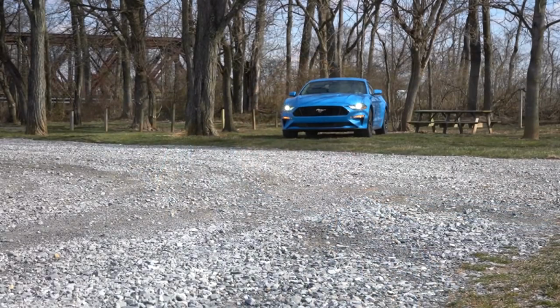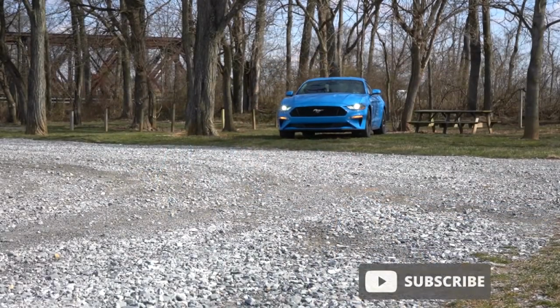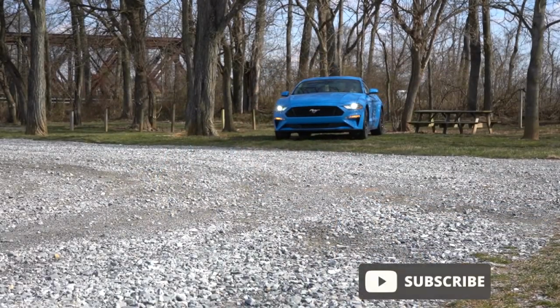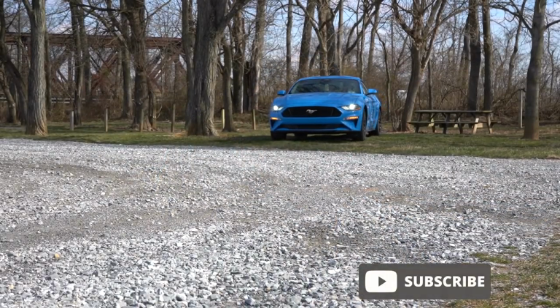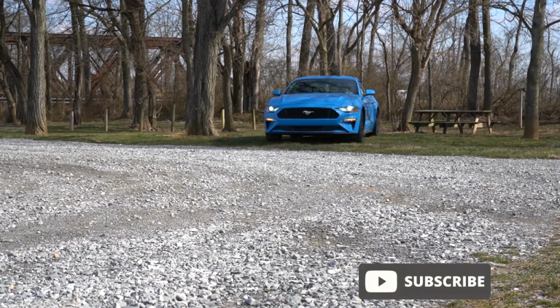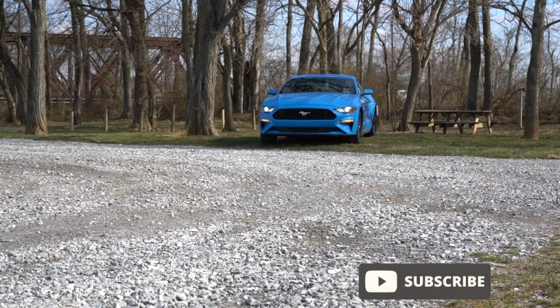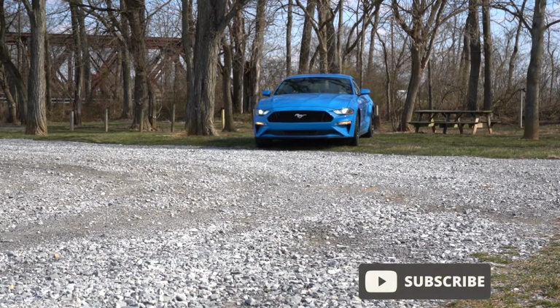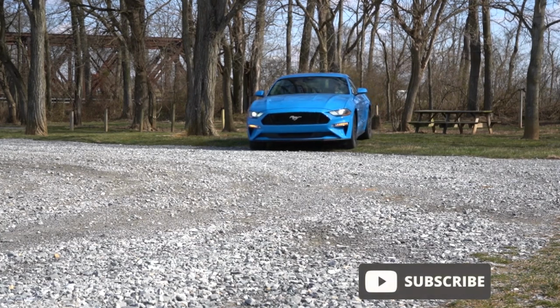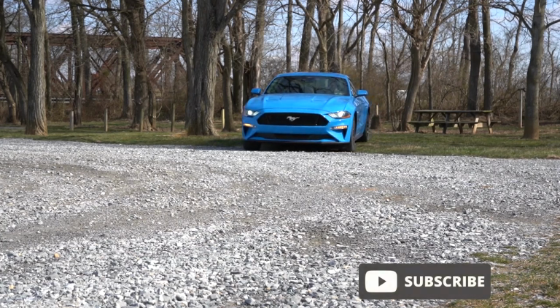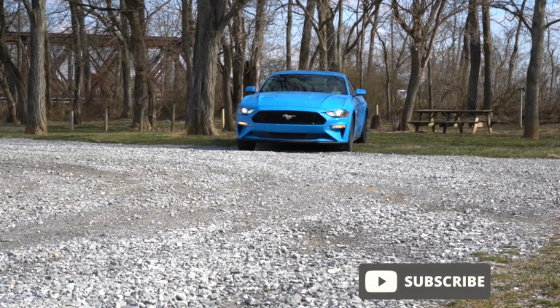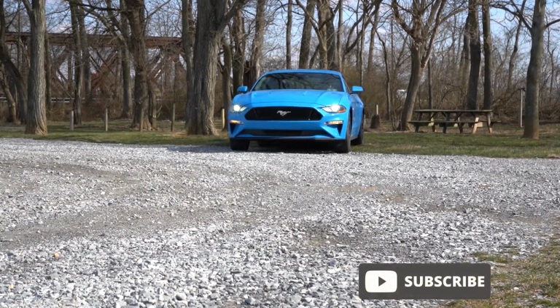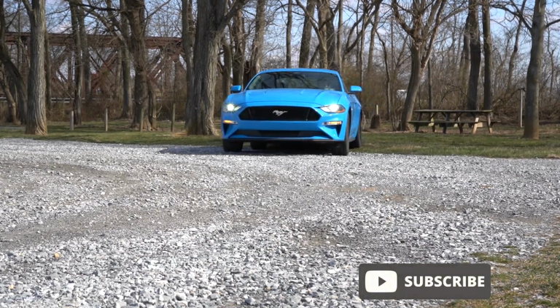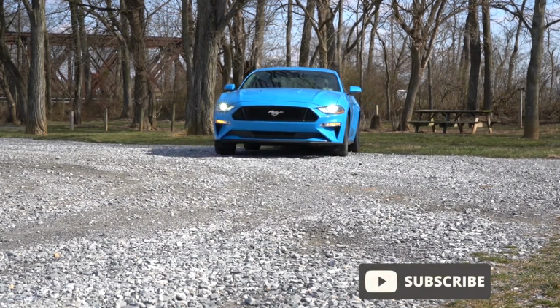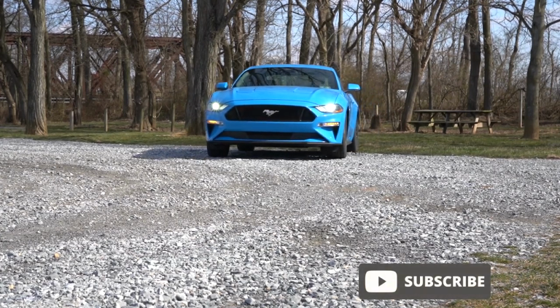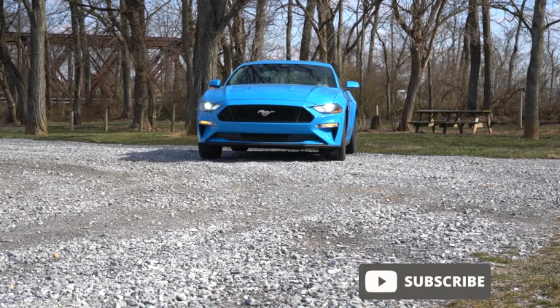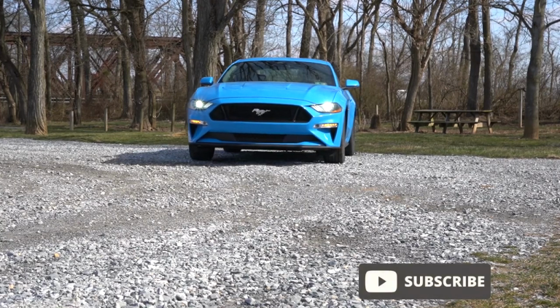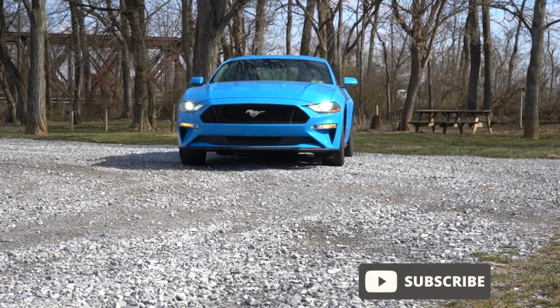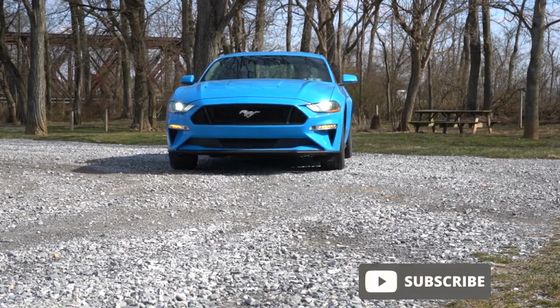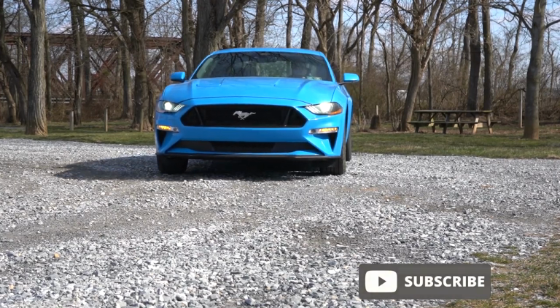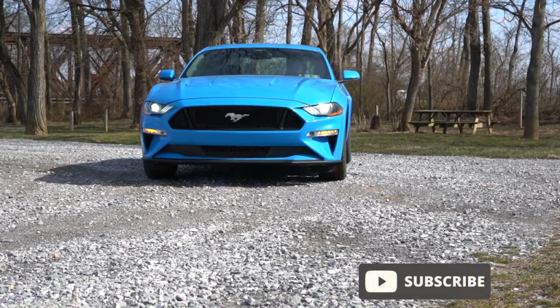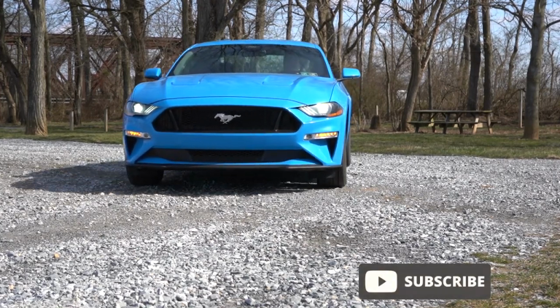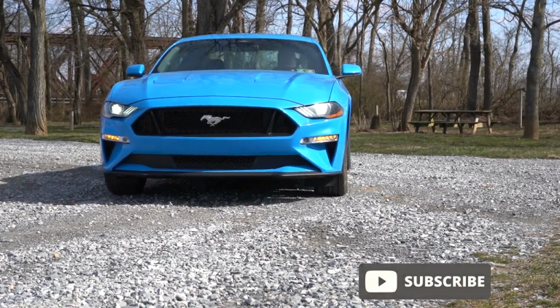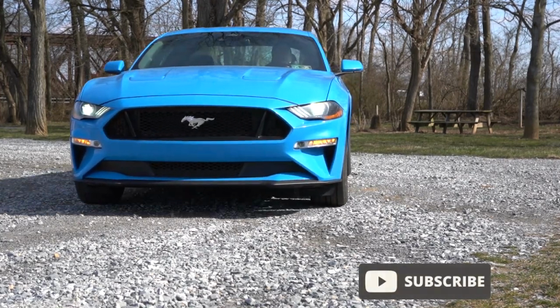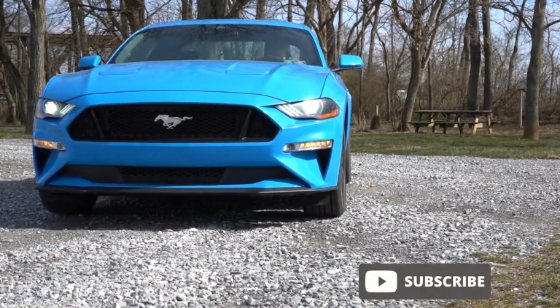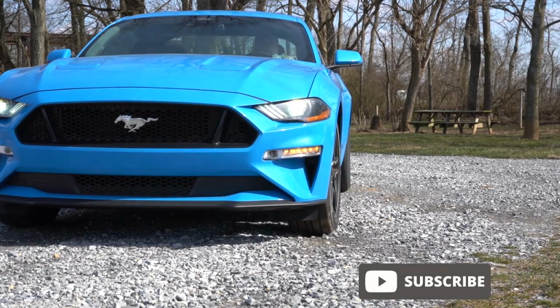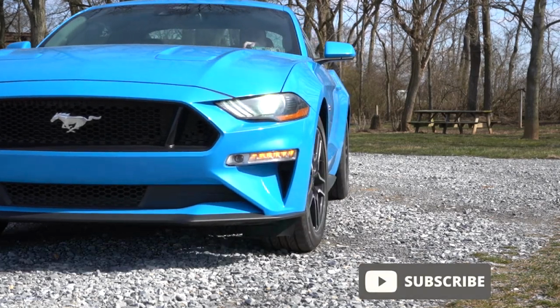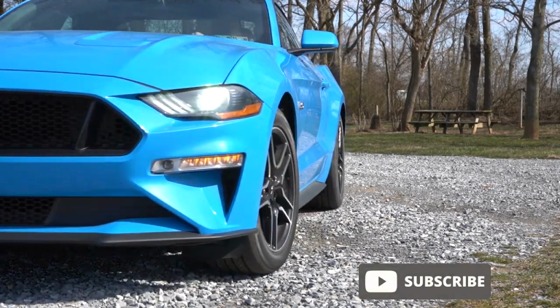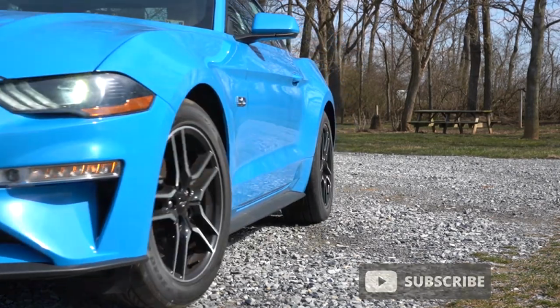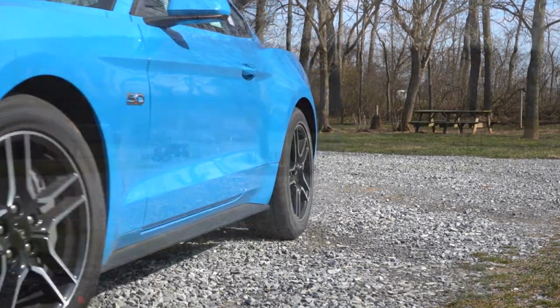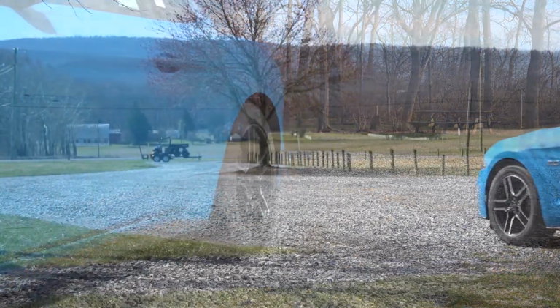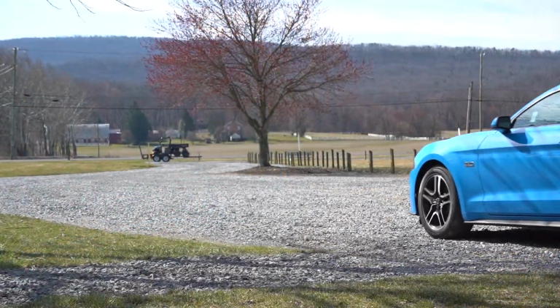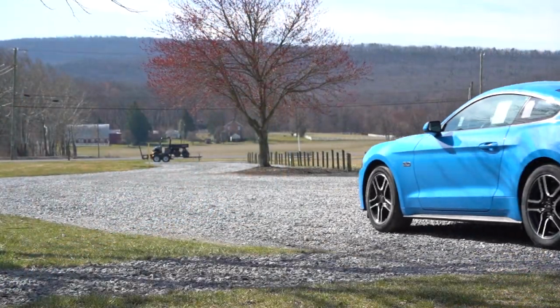Some of you guys may already know I did own a 2019 Ford Mustang GT in Need for Green — I absolutely loved that car. But I got a new job with a heck of a commute and had to drive through the winter, so rear-wheel drive just ain't gonna work anymore, and I had to get rid of it unfortunately.